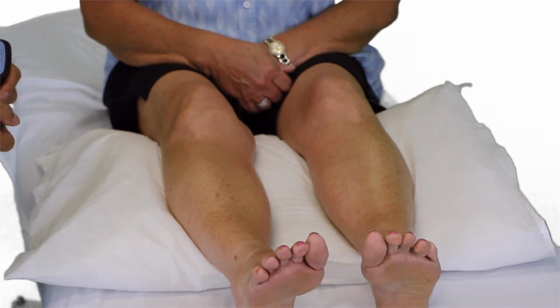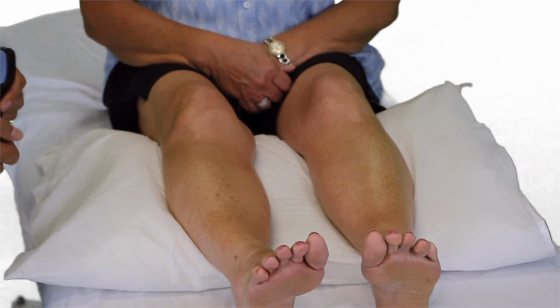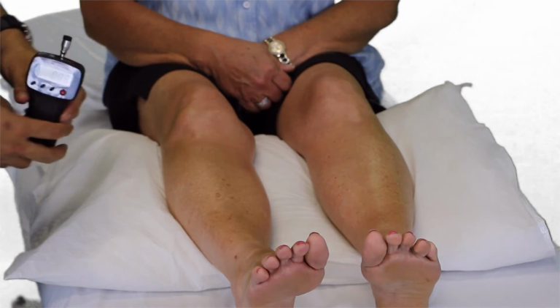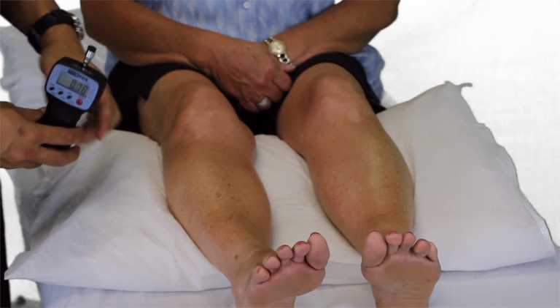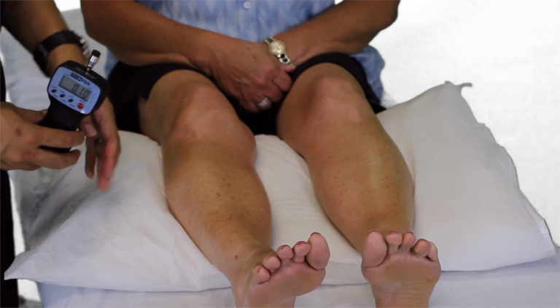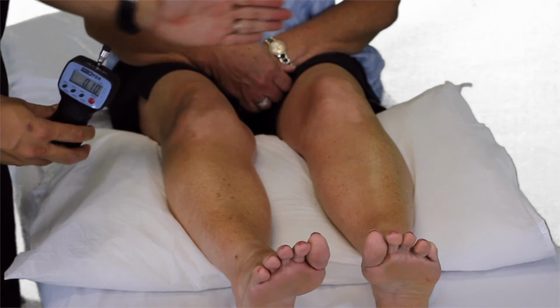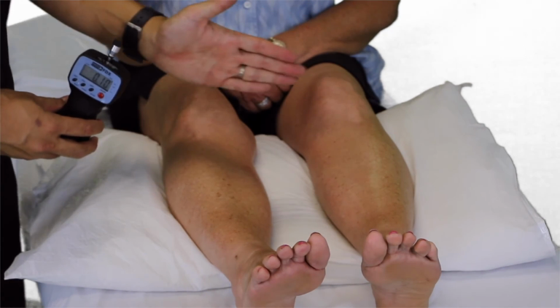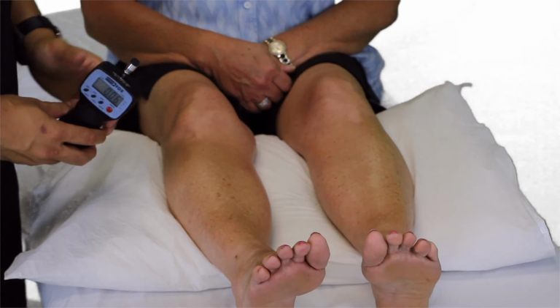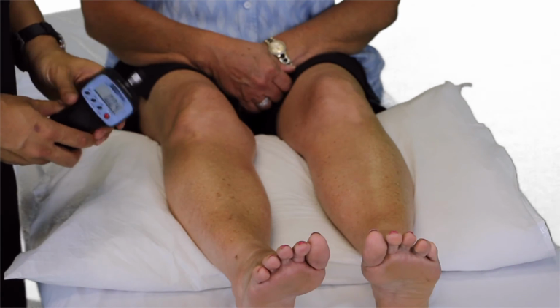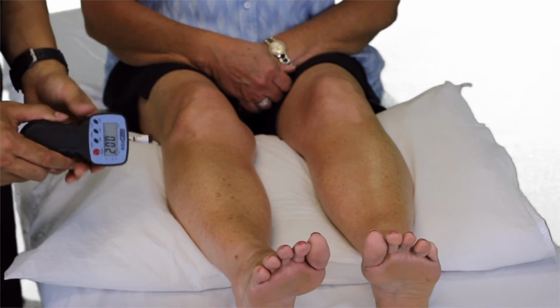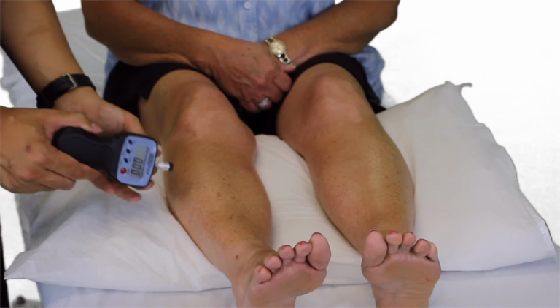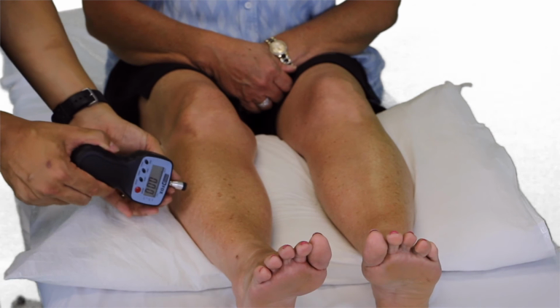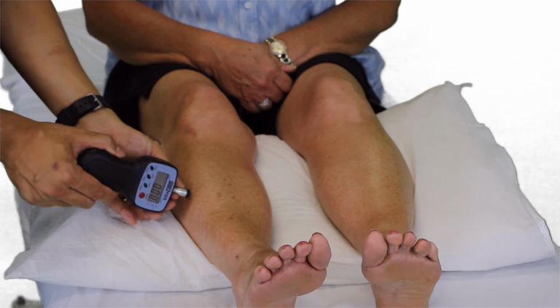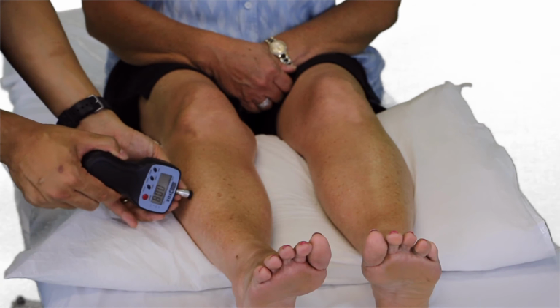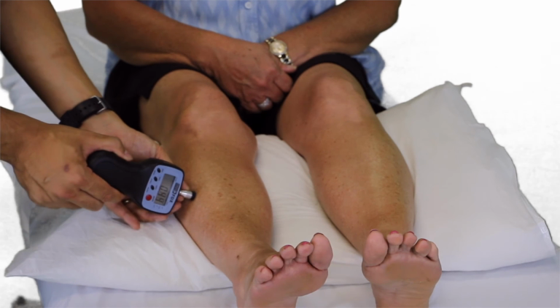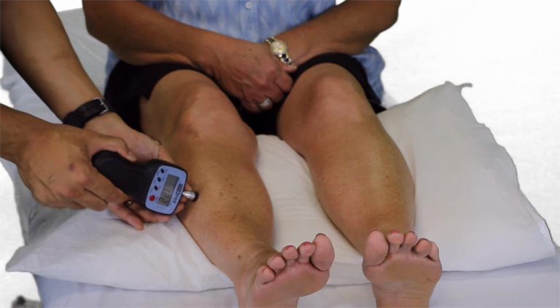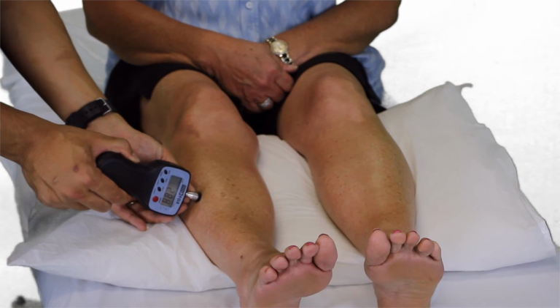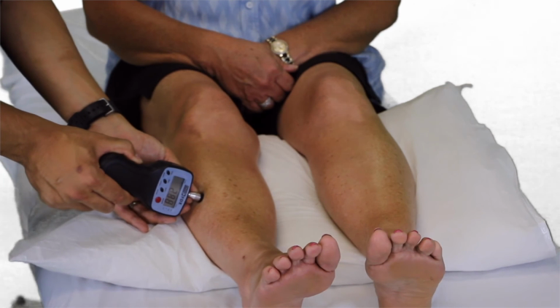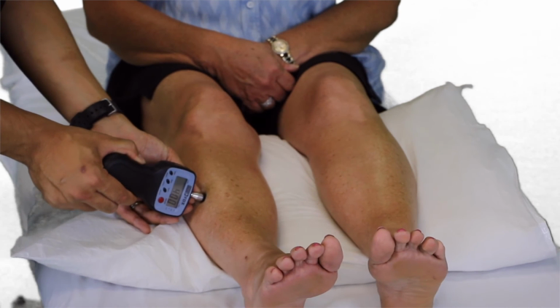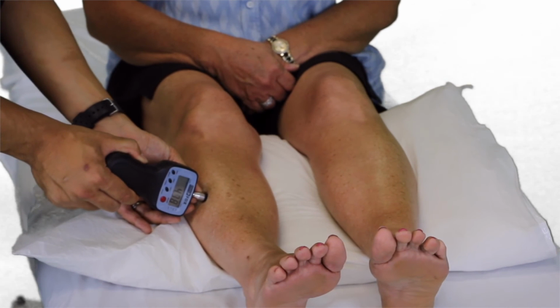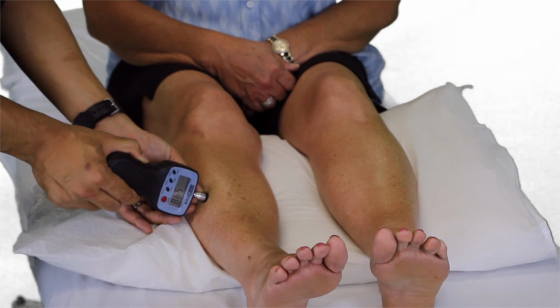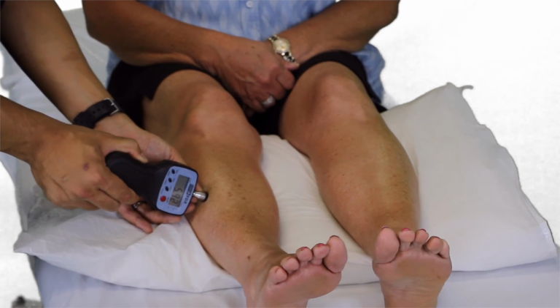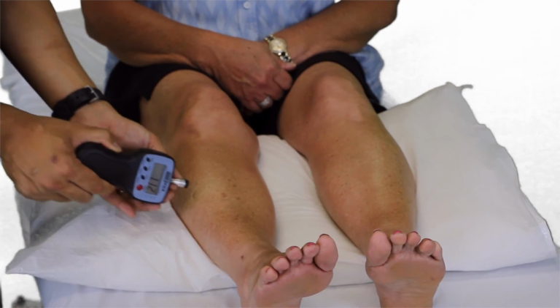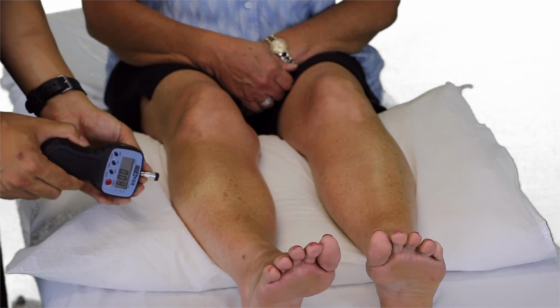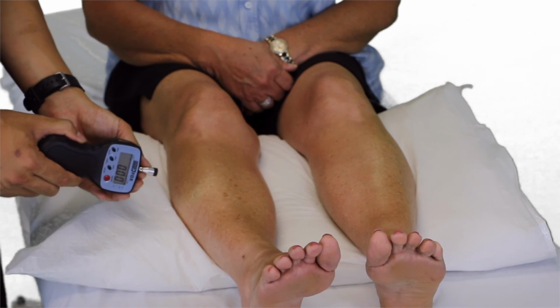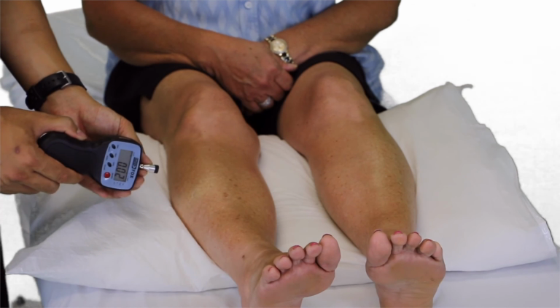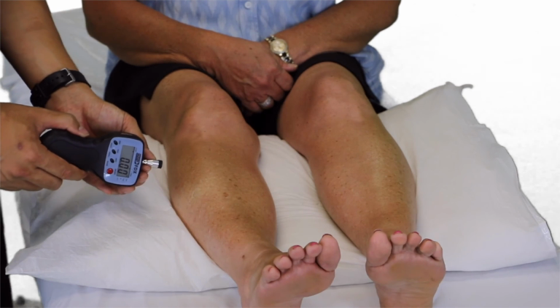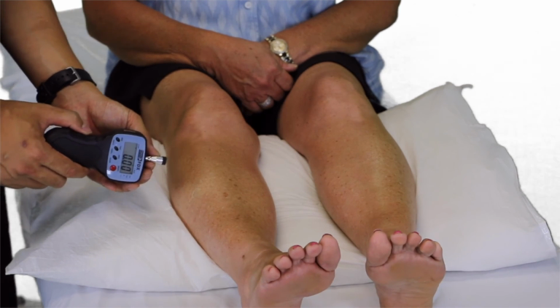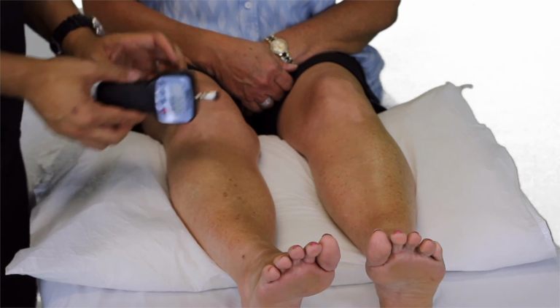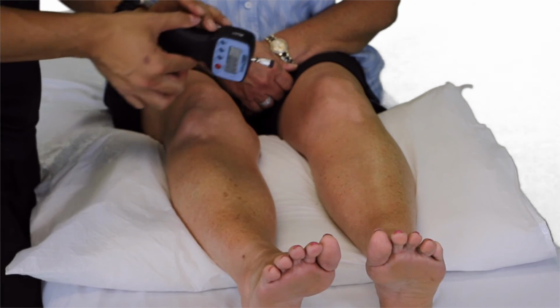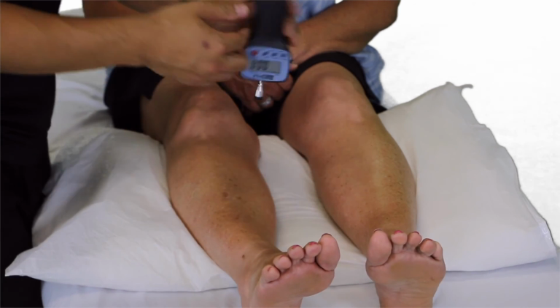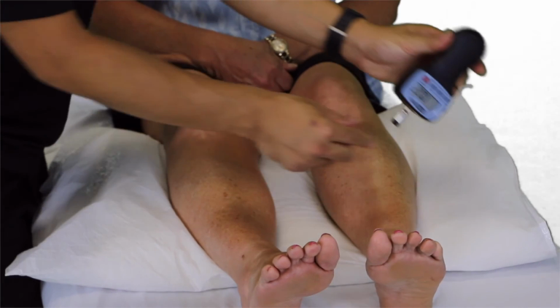You can also look at sites distal to the pain. Here we can use the tibialis anterior. Let me know when pressure becomes pain. We will do that three times there, and we can compare to the opposite side.